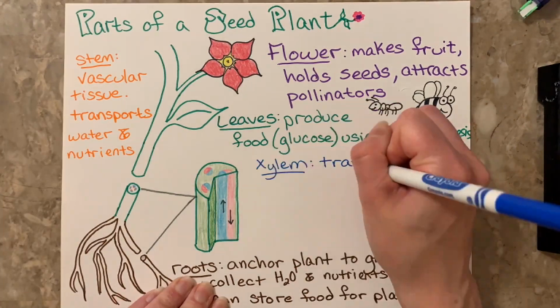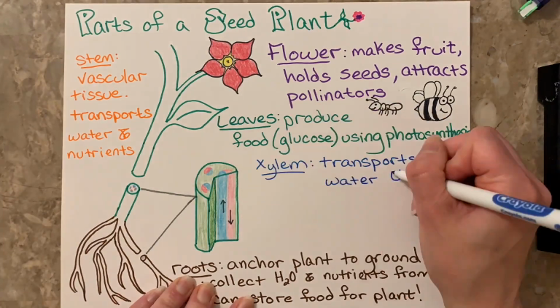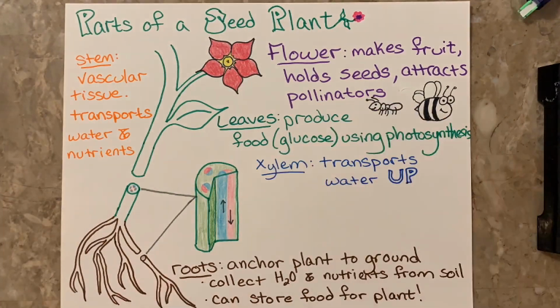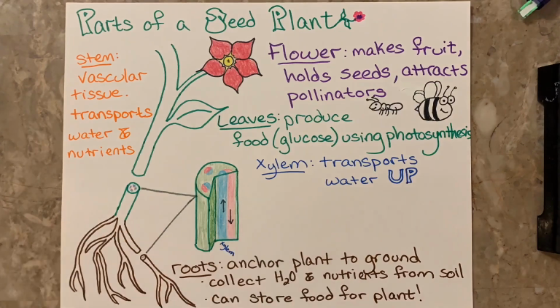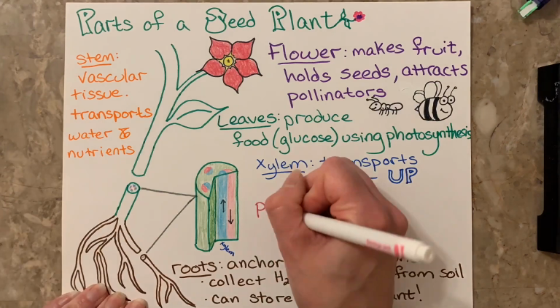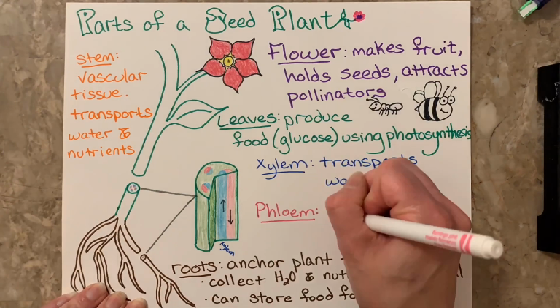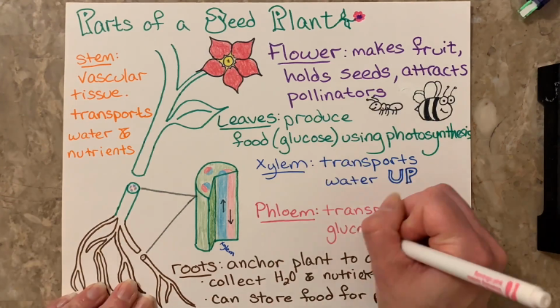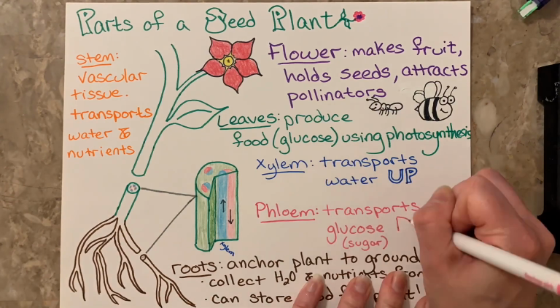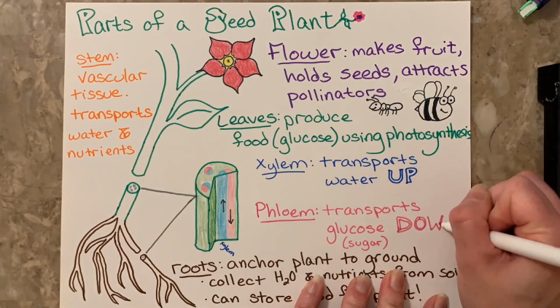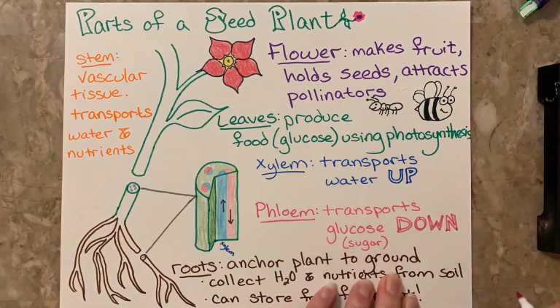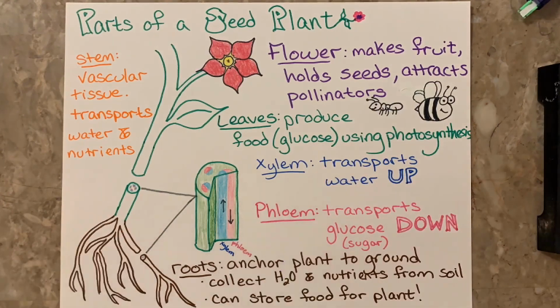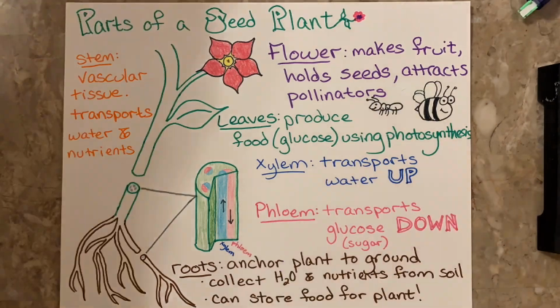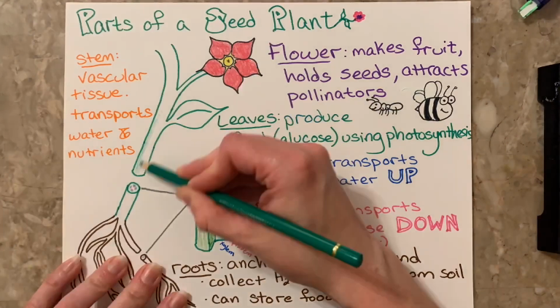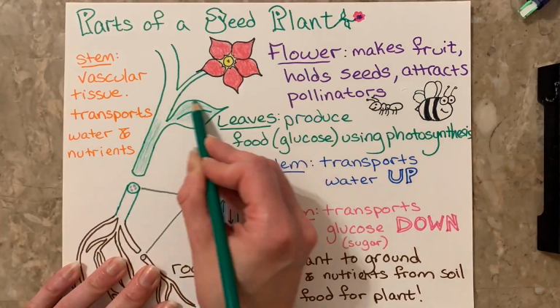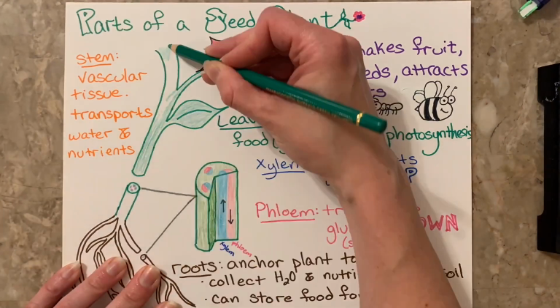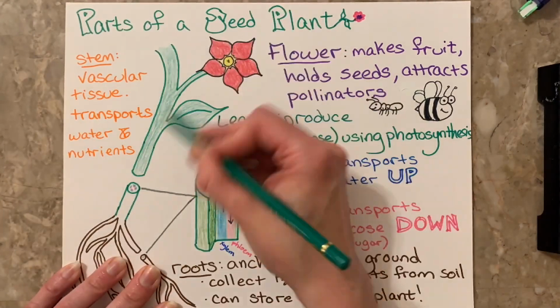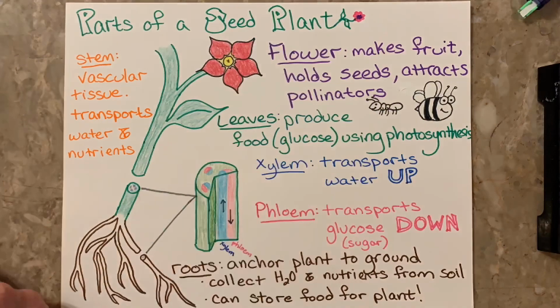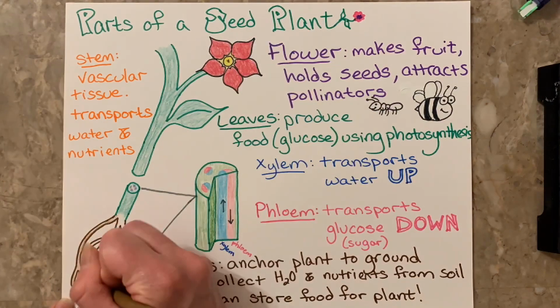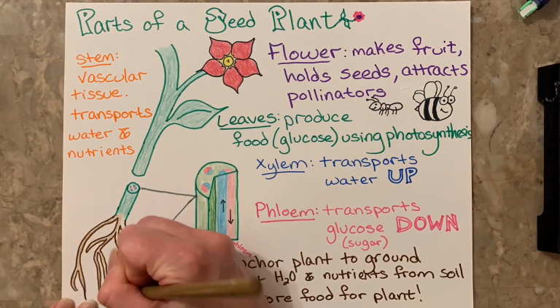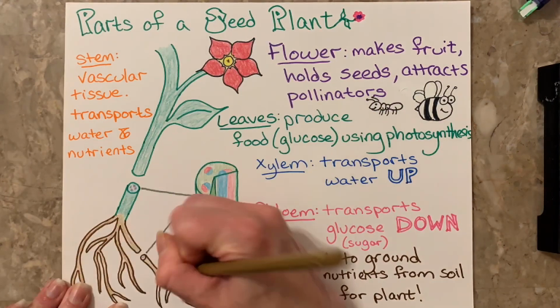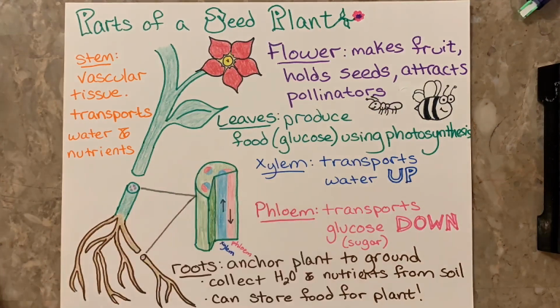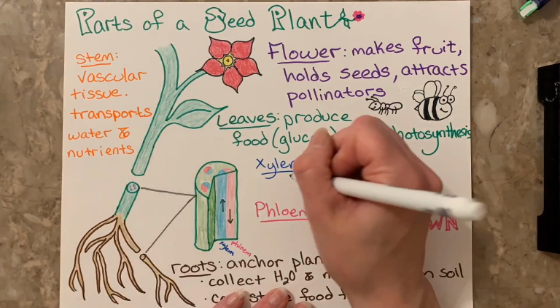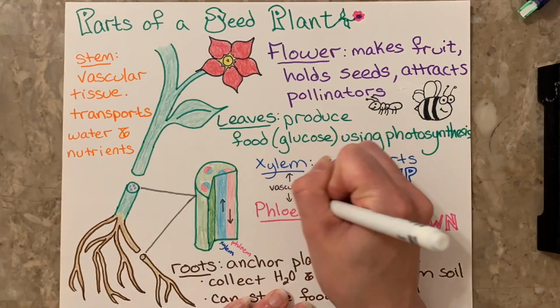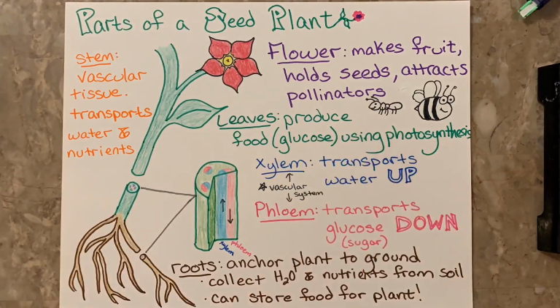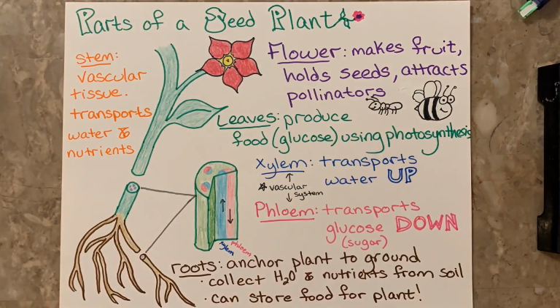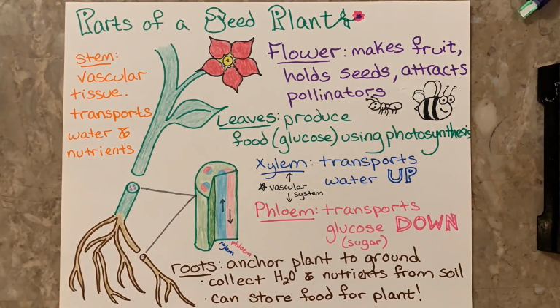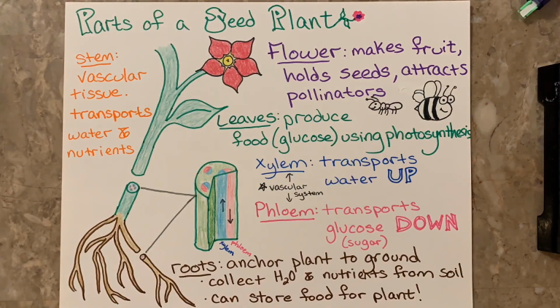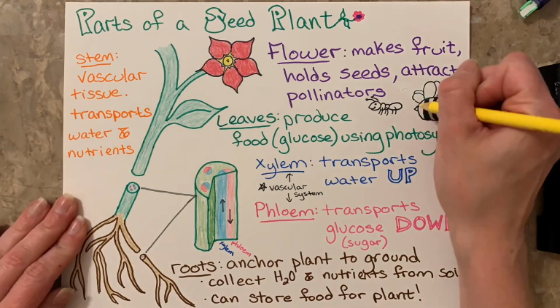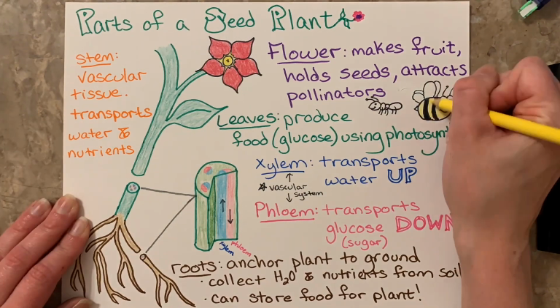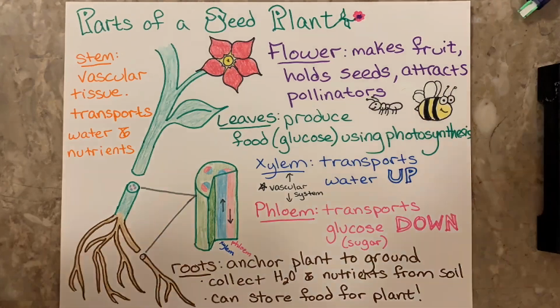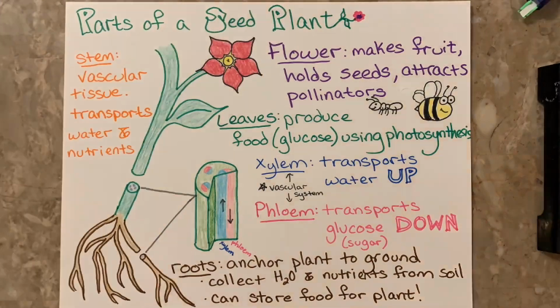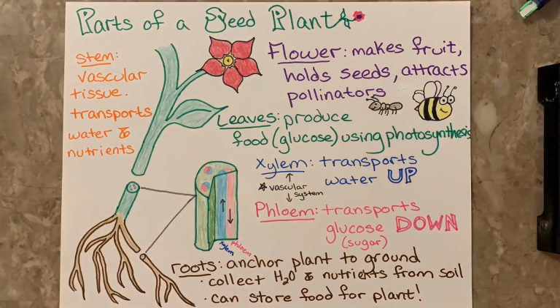The stem is composed of vascular tissue, which transports water and nutrients all over the plant. The xylem transports water up the plant and the phloem transports glucose down the plant.